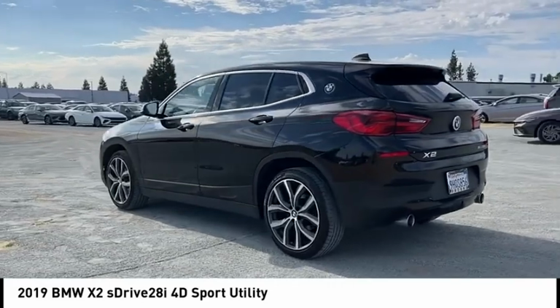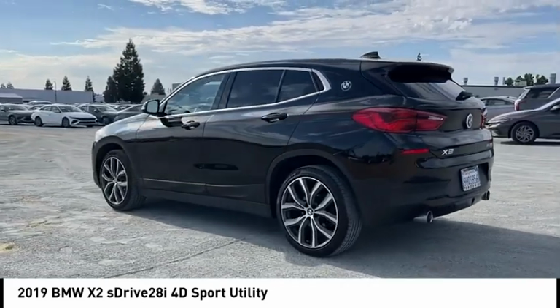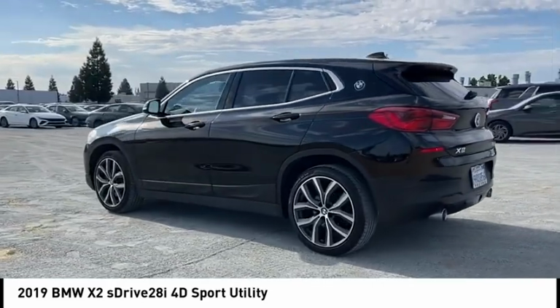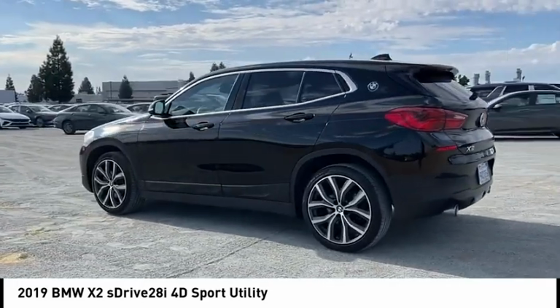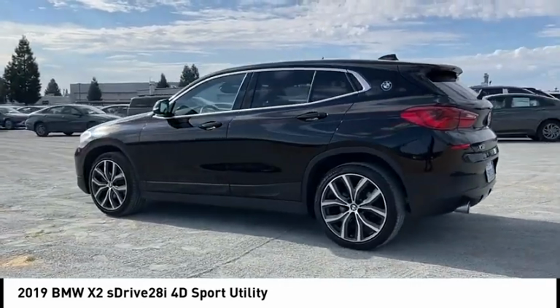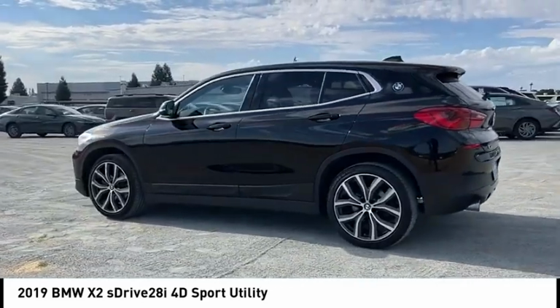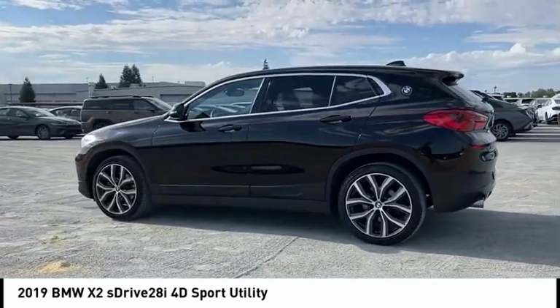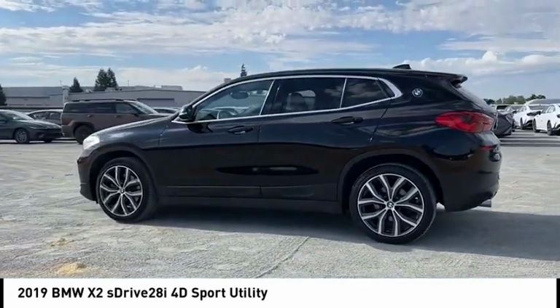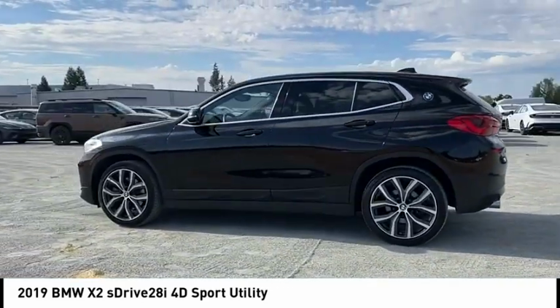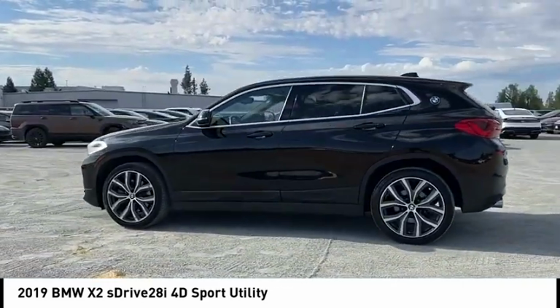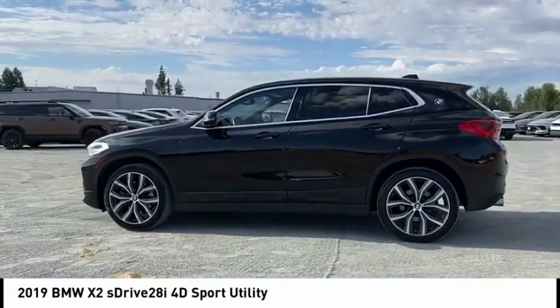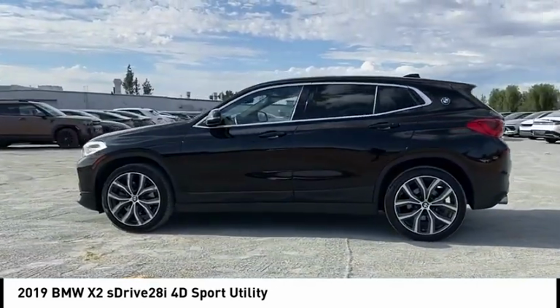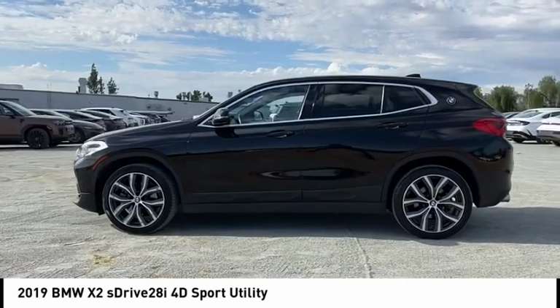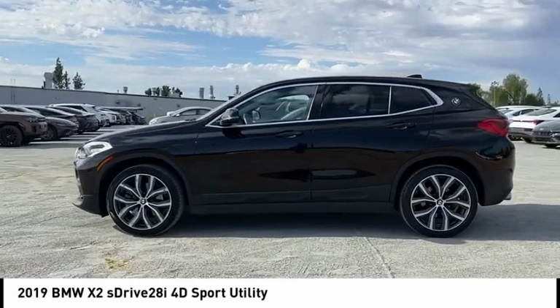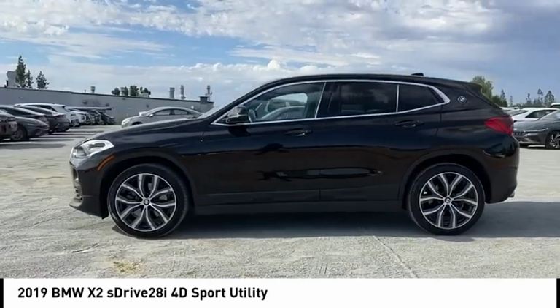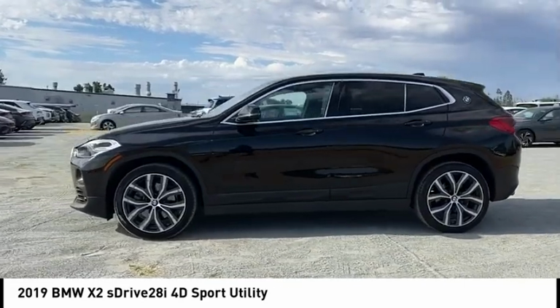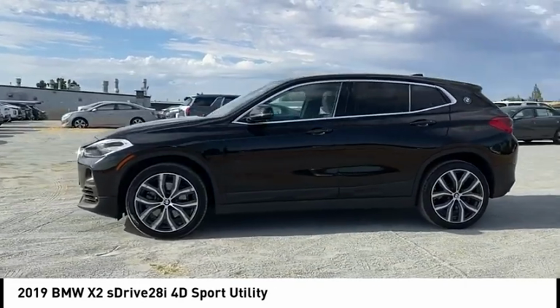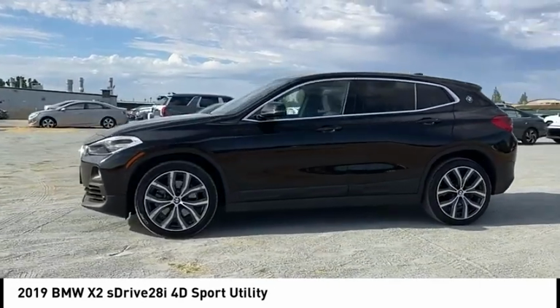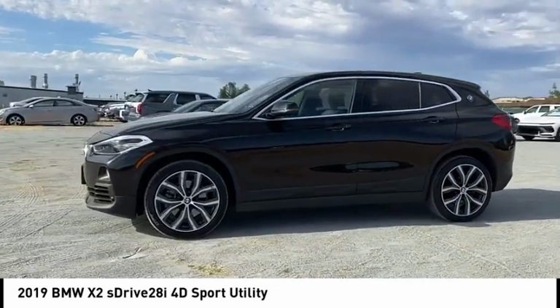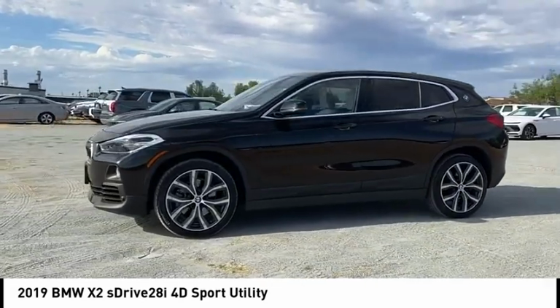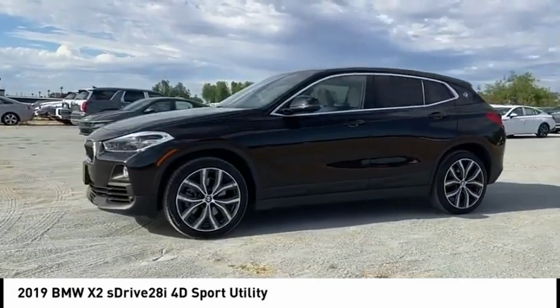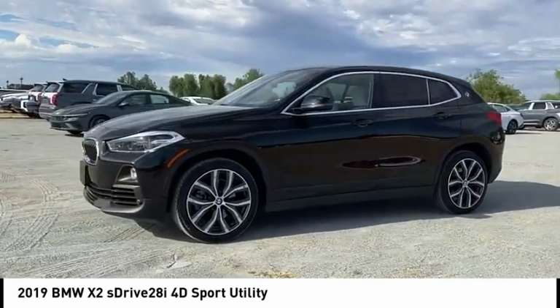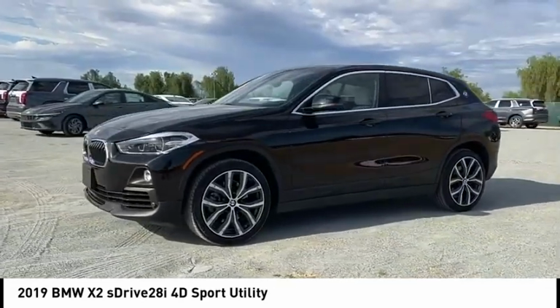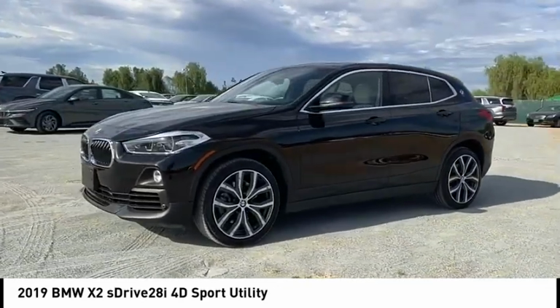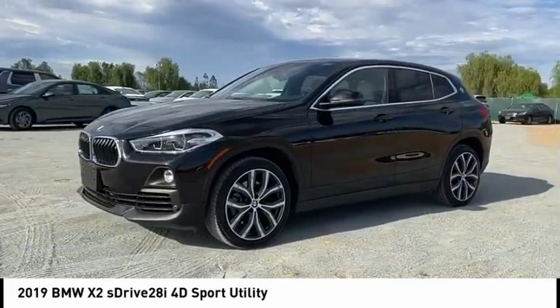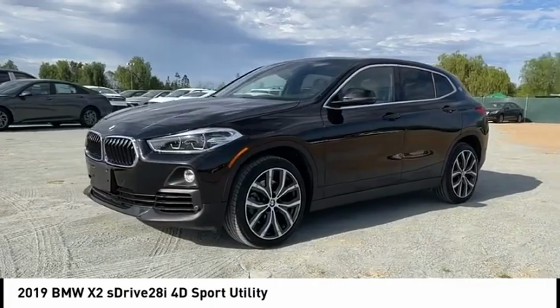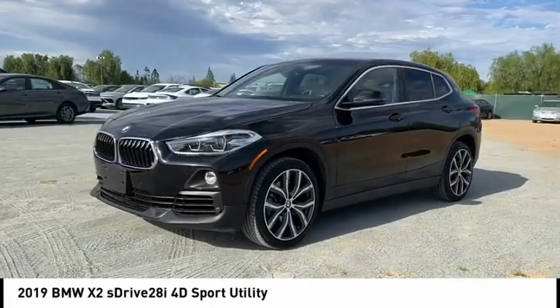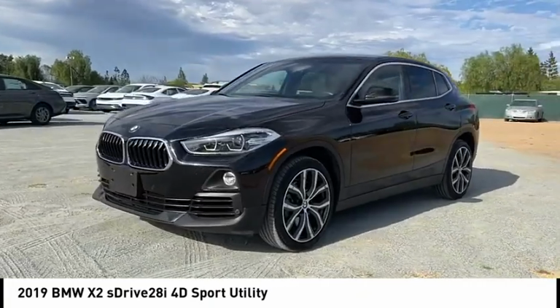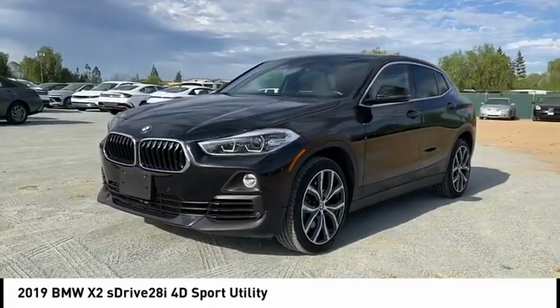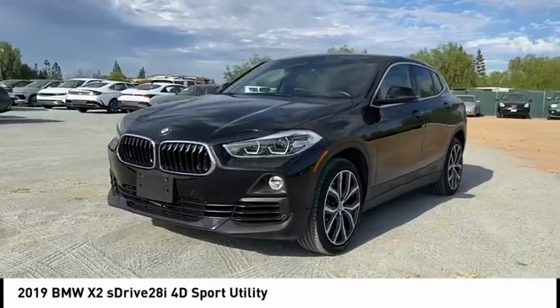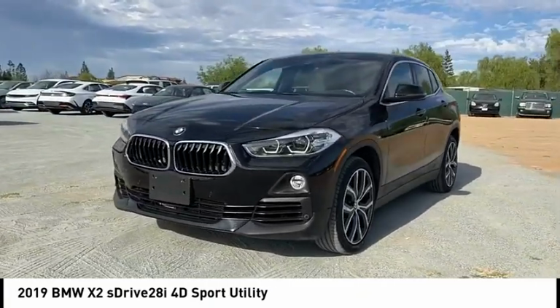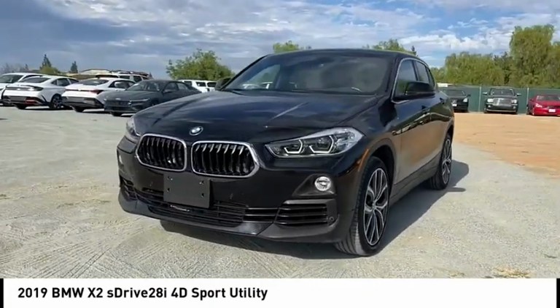Rain sensing wipers, alloy wheels, rear spoiler, power lift gate, brake assist, remote keyless entry, fog lights, four-wheel disc brakes, speed control, electronic stability control.